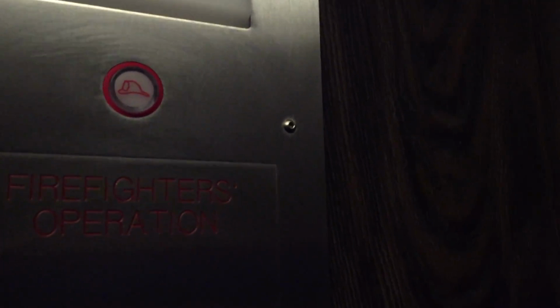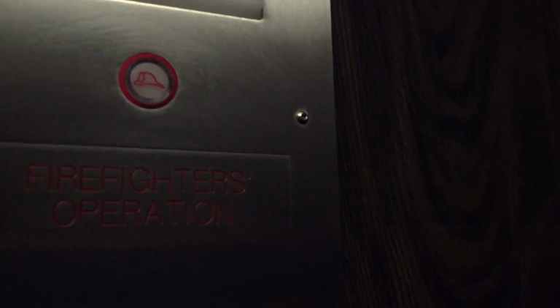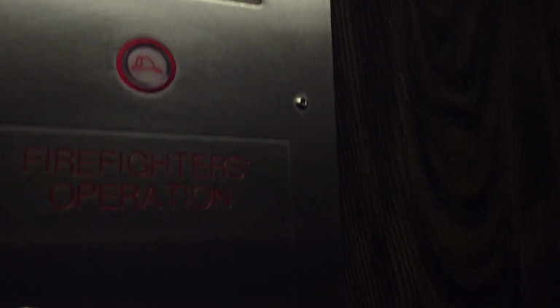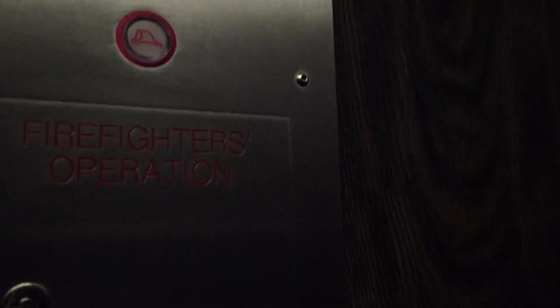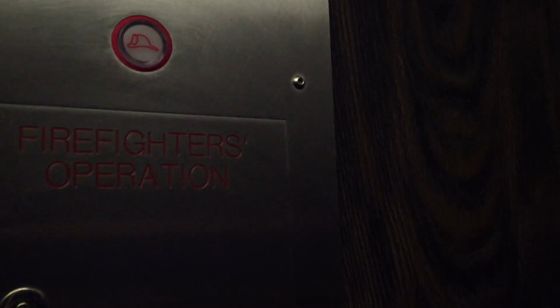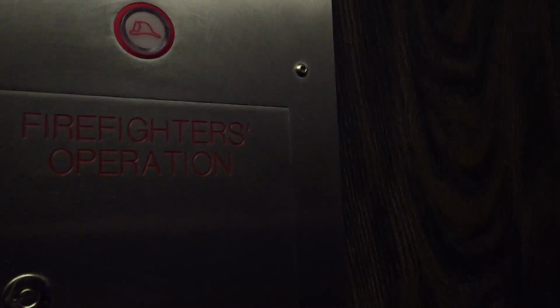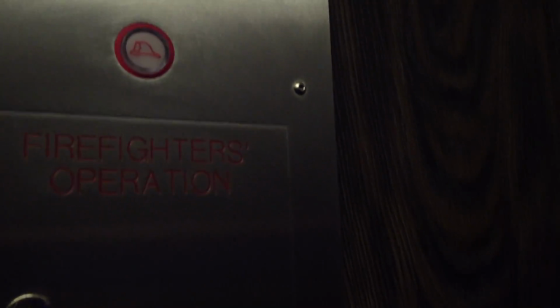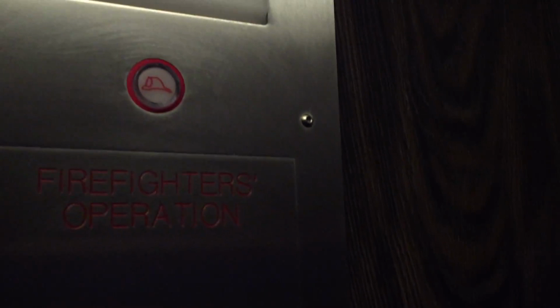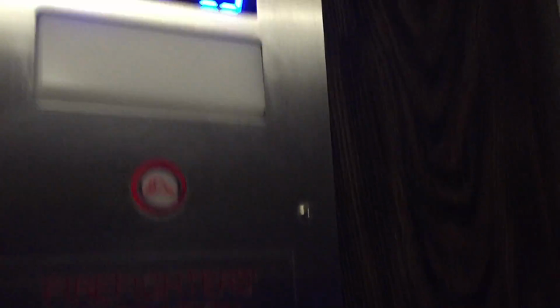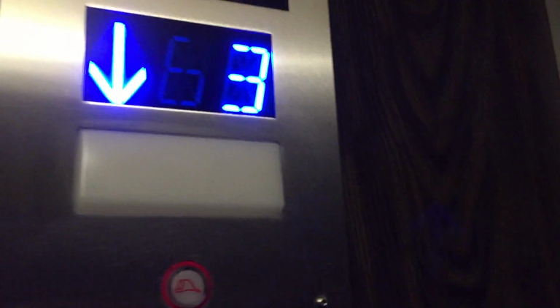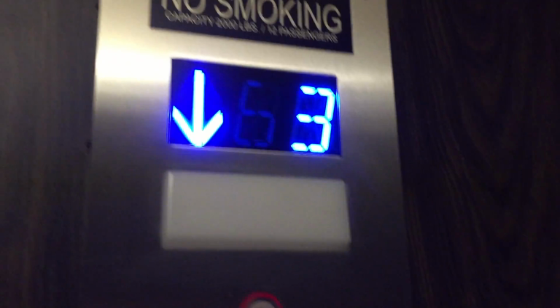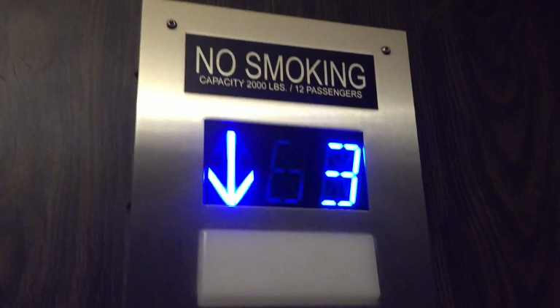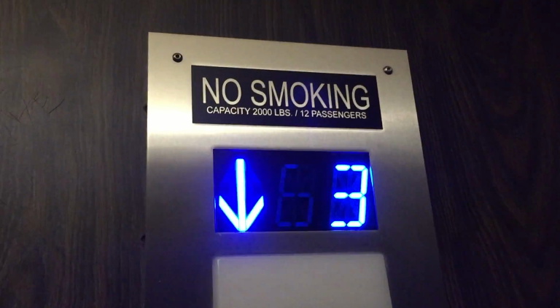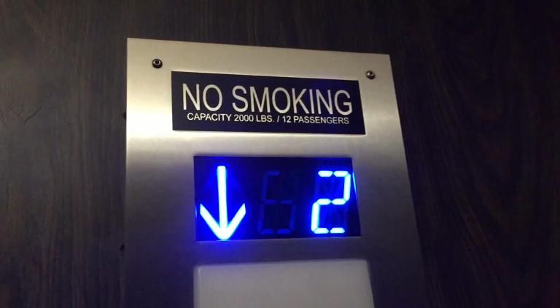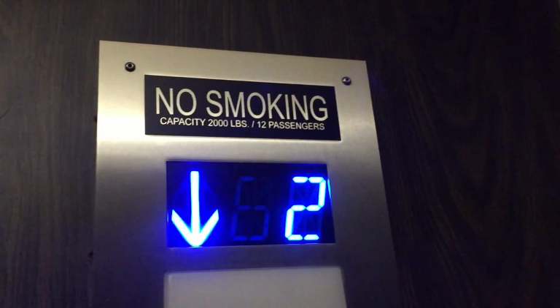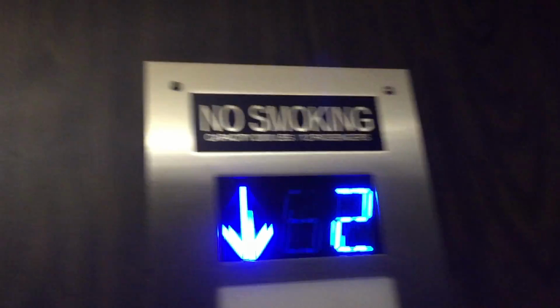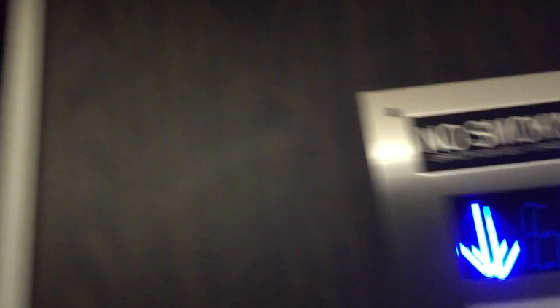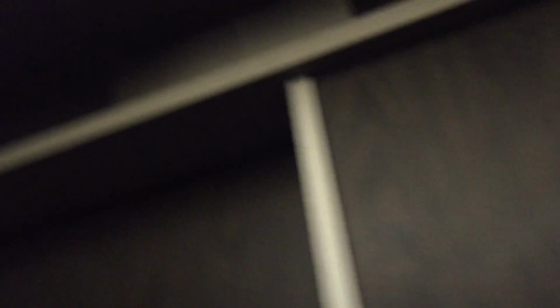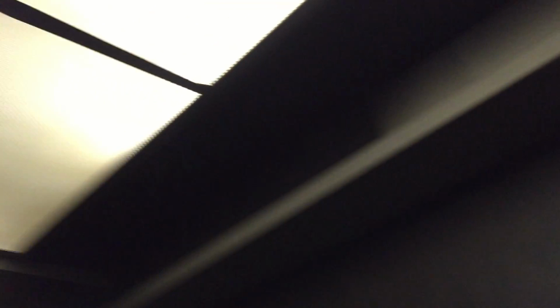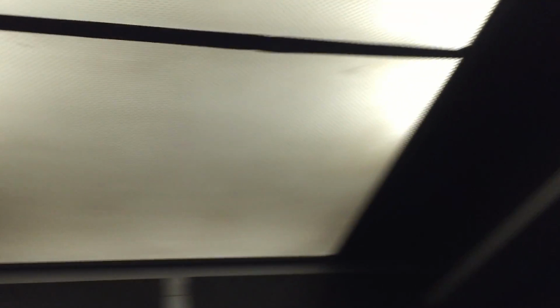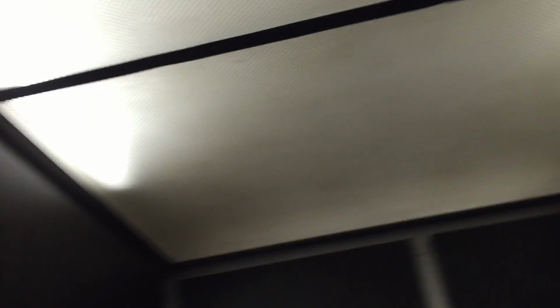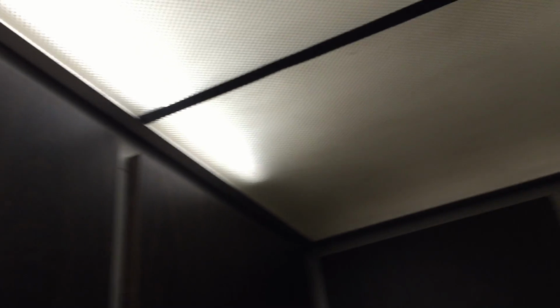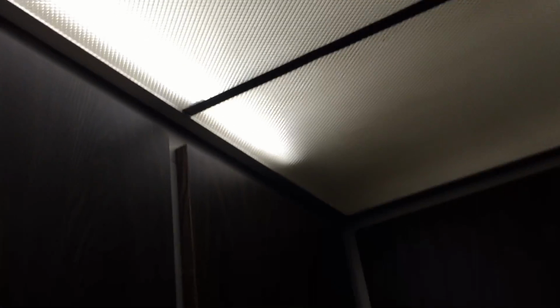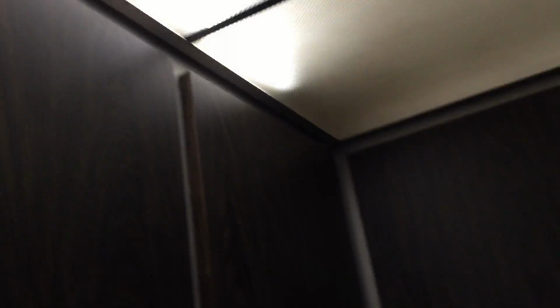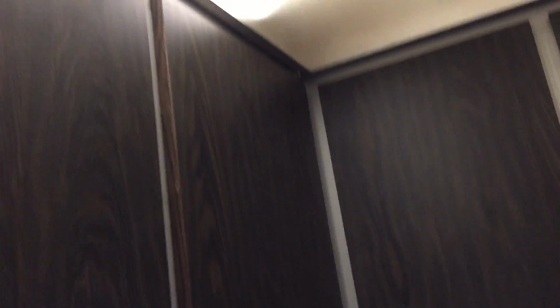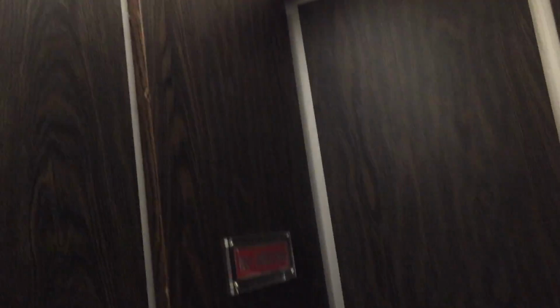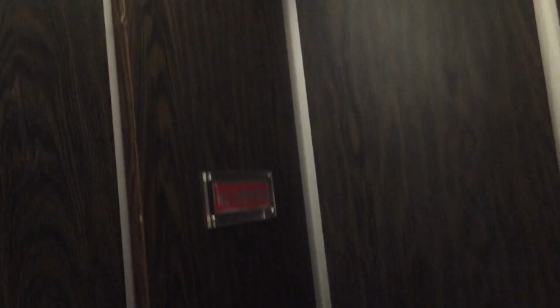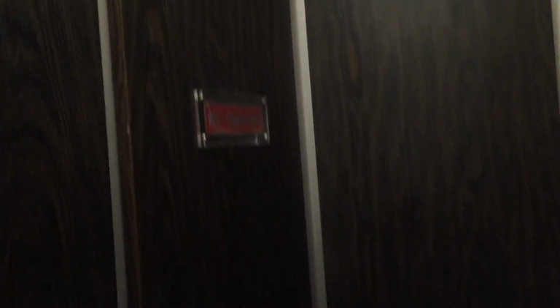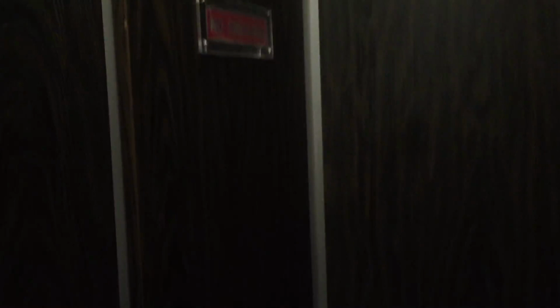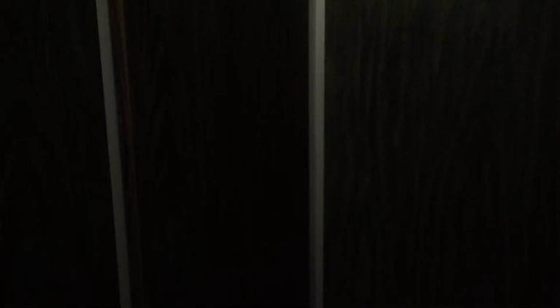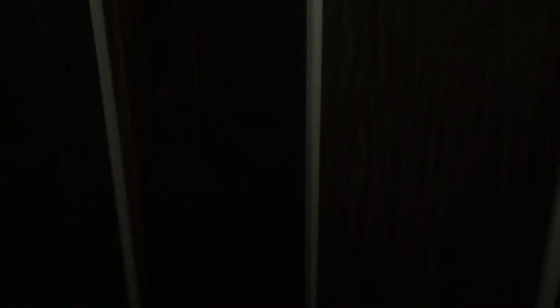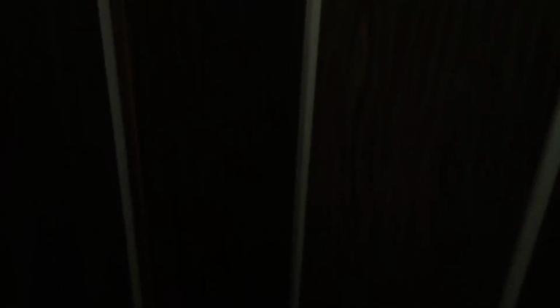Capacity: 2,000 pounds. It's expired from 2019, unfortunately. Here's a cab view on the way down. Pretty basic elevator.